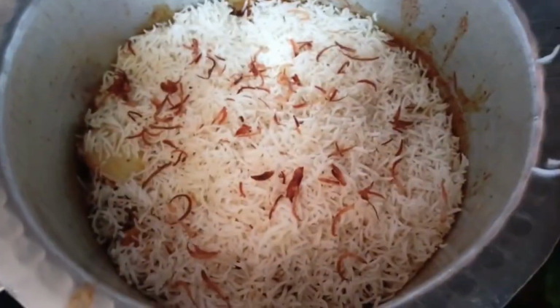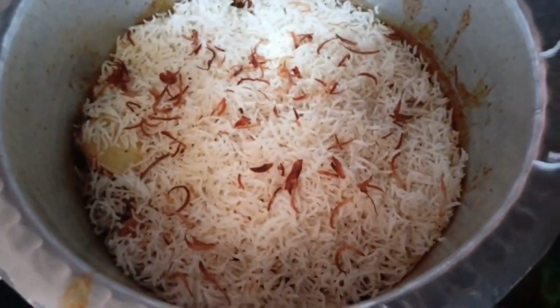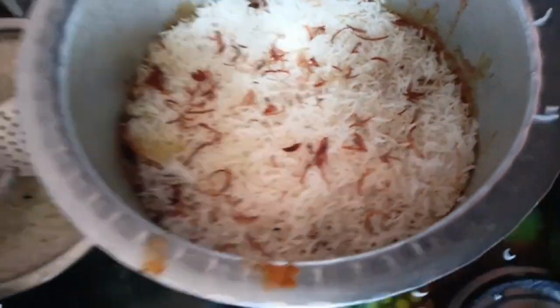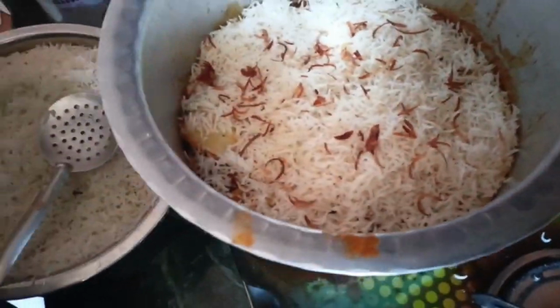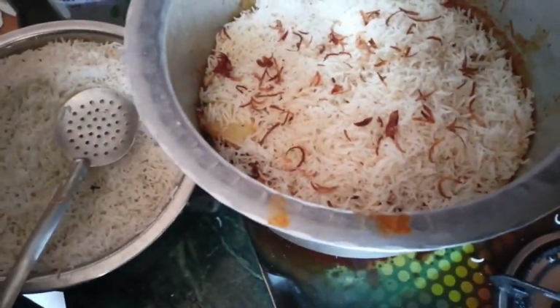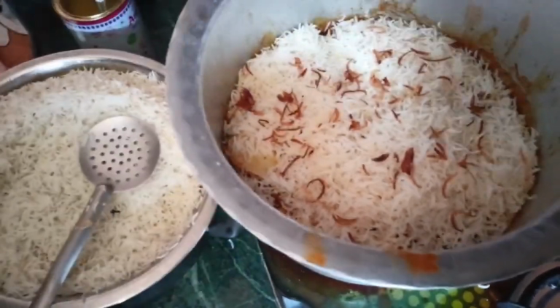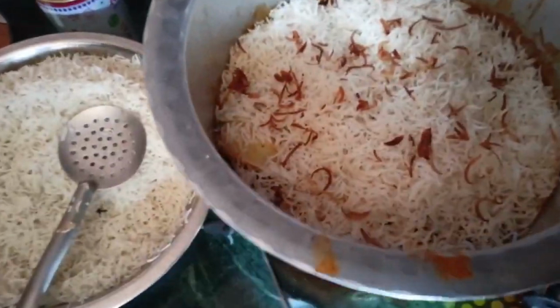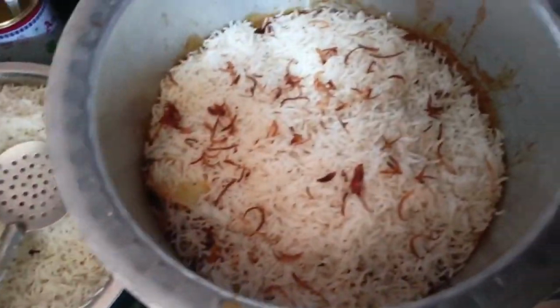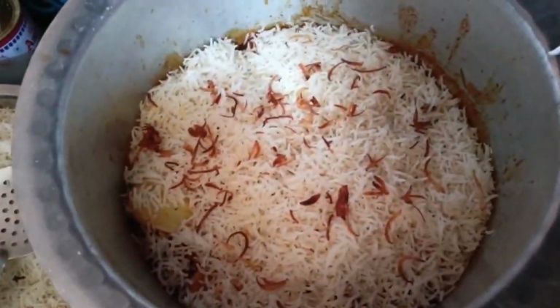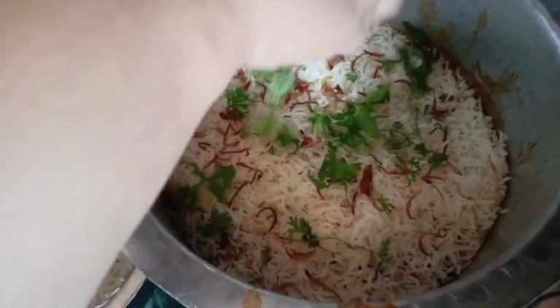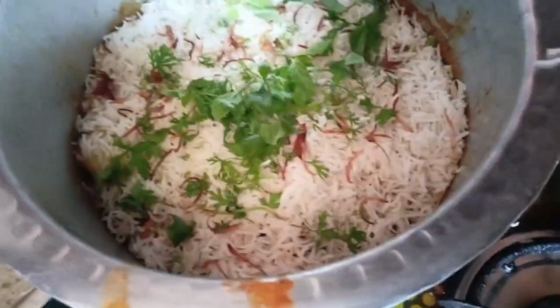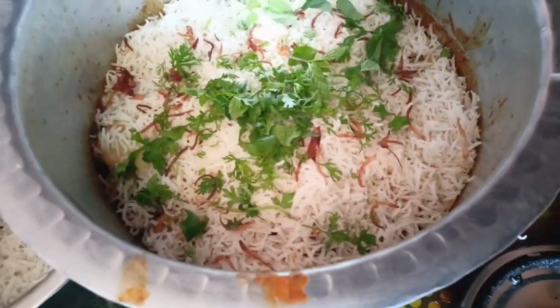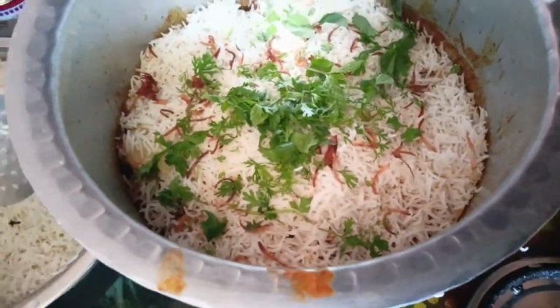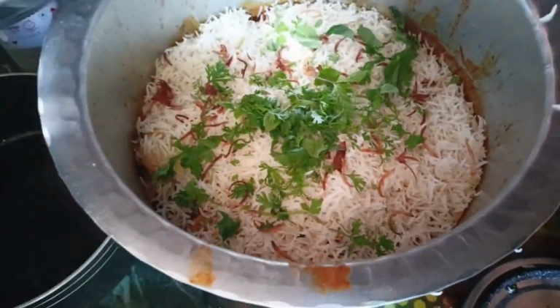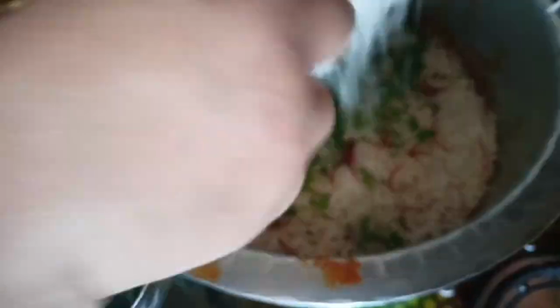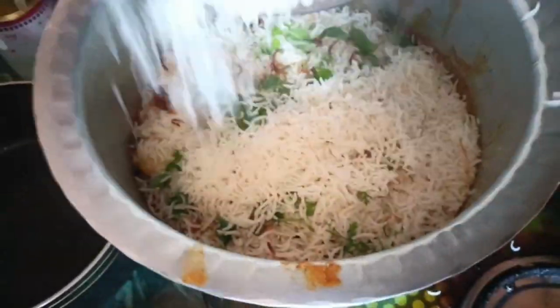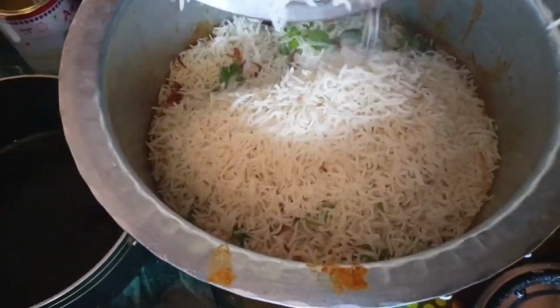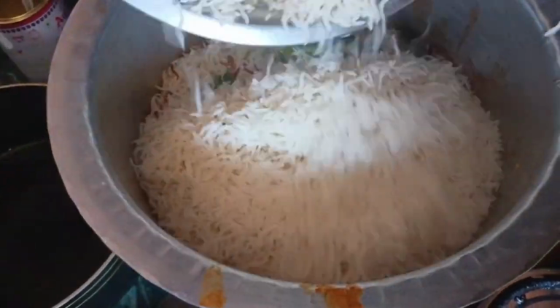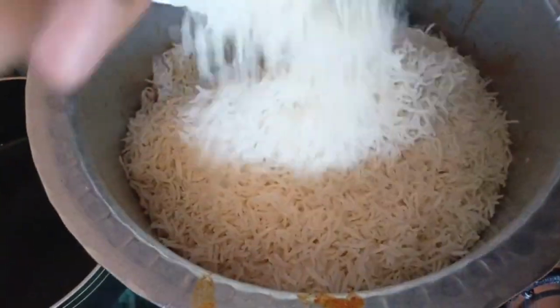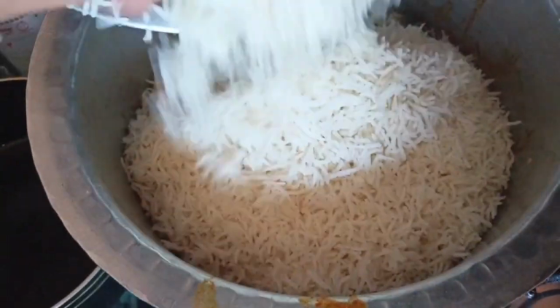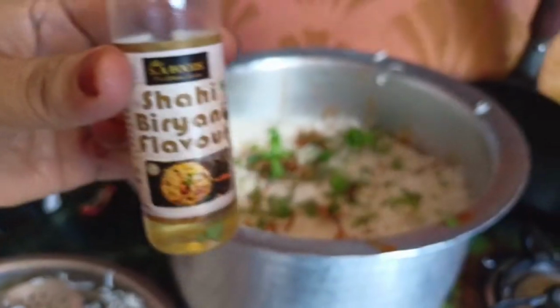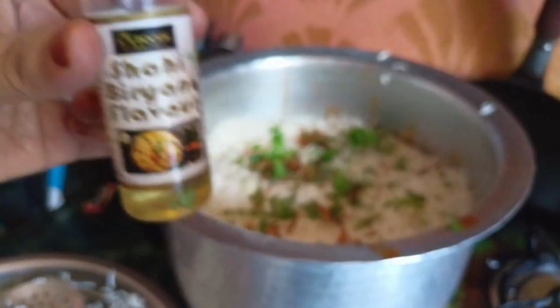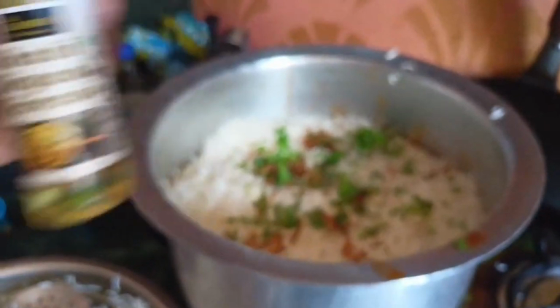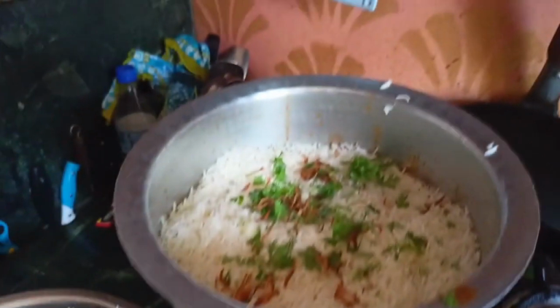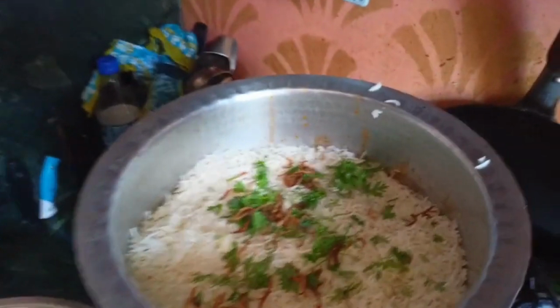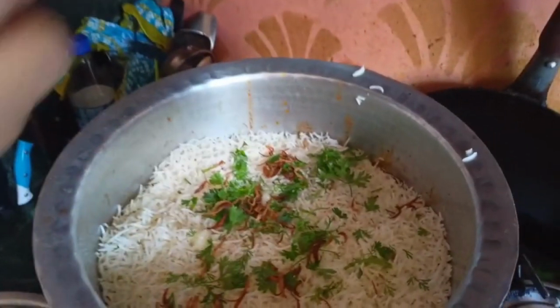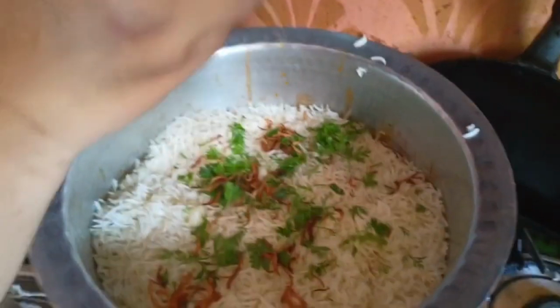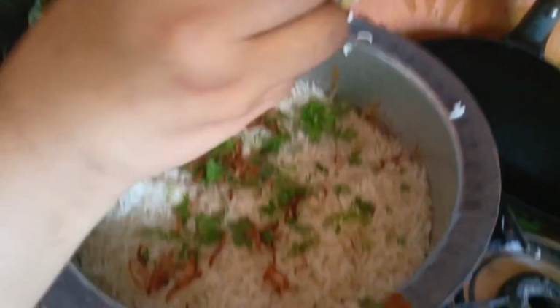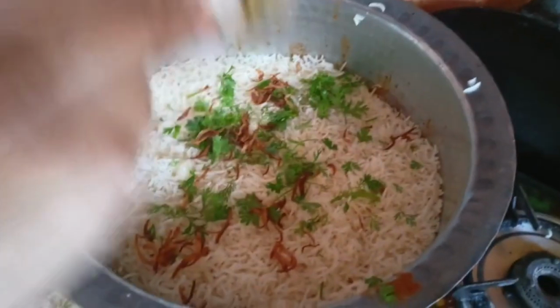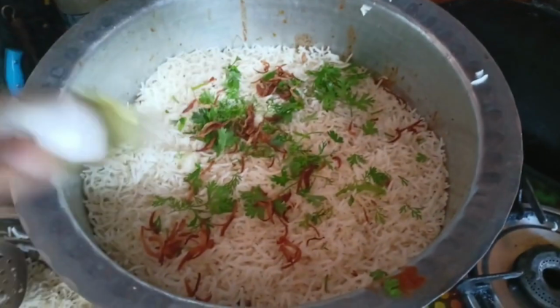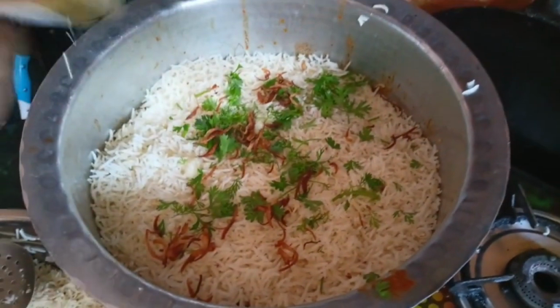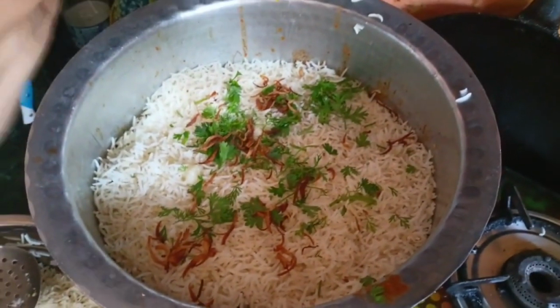Add a little pudina and vanilla, and 1 tablespoon of biryani essence.